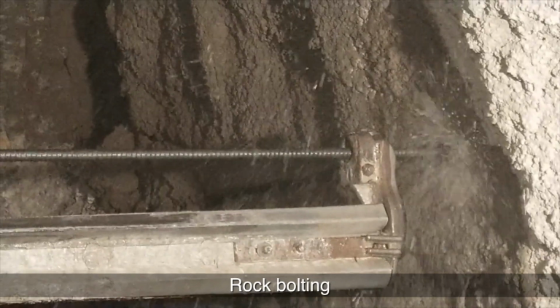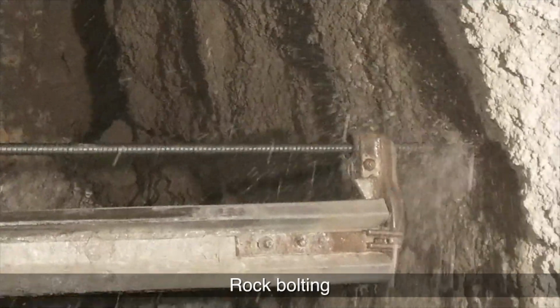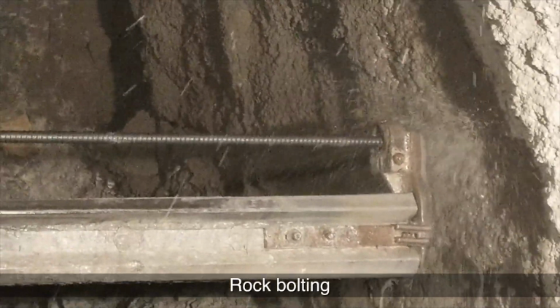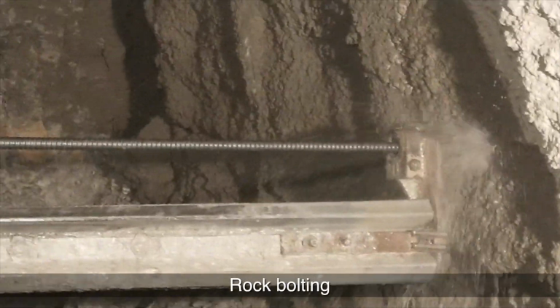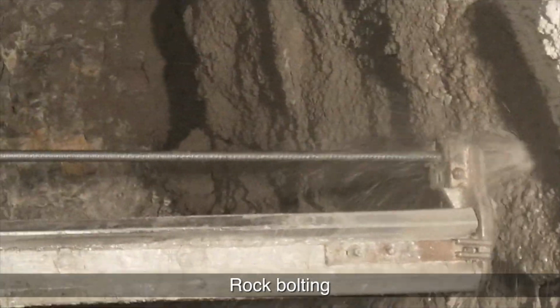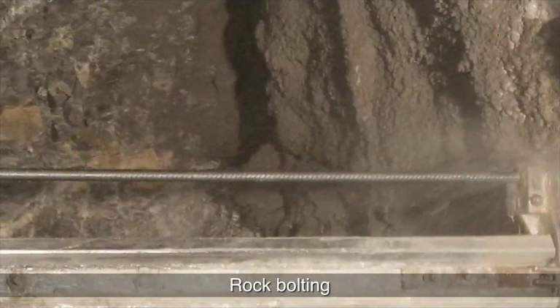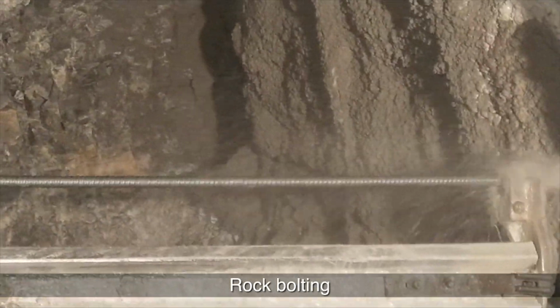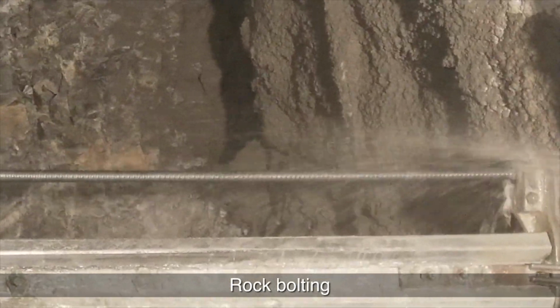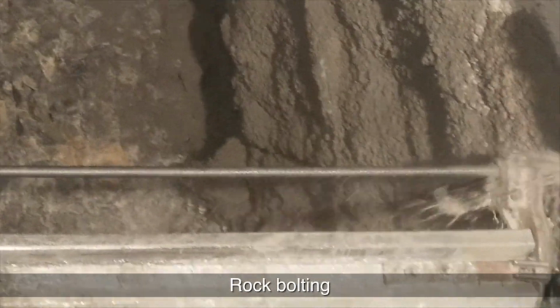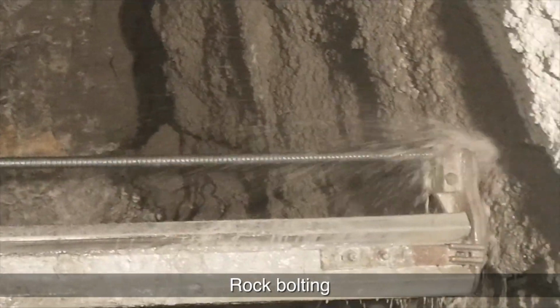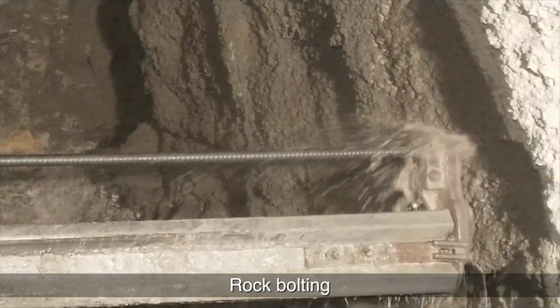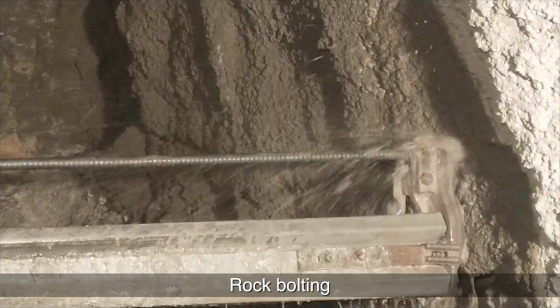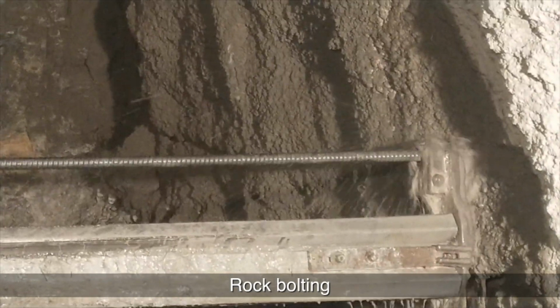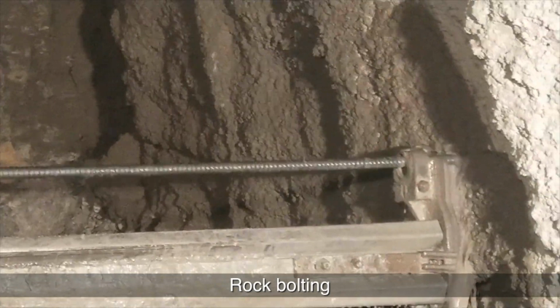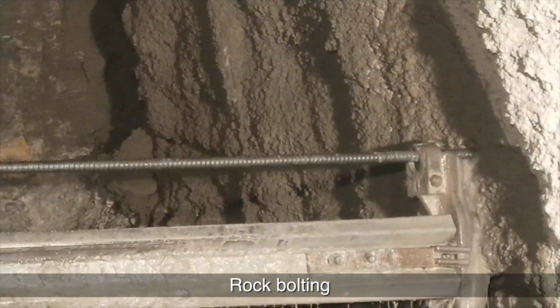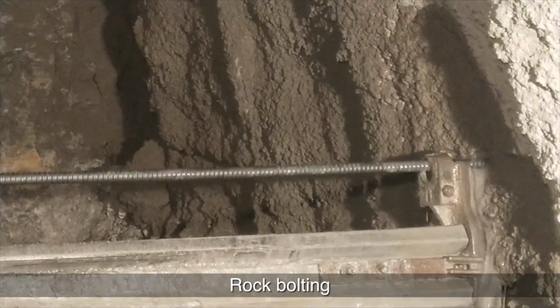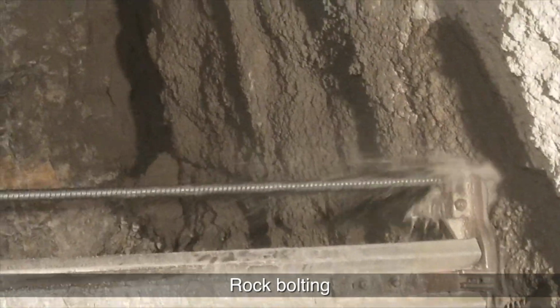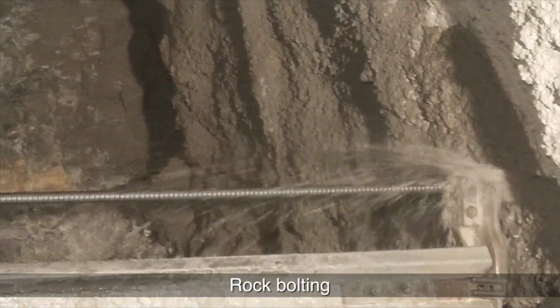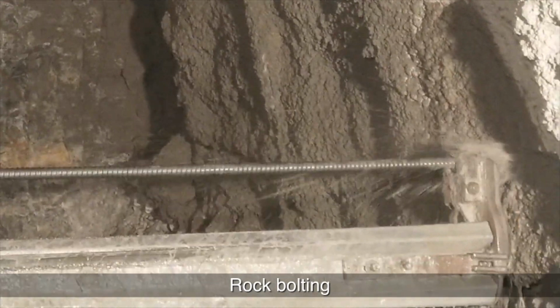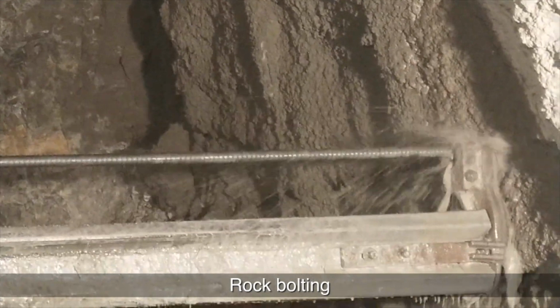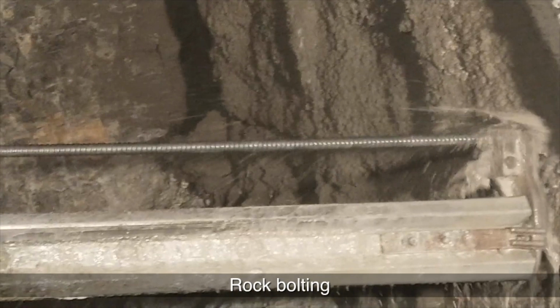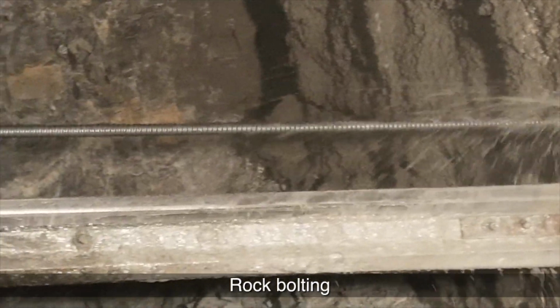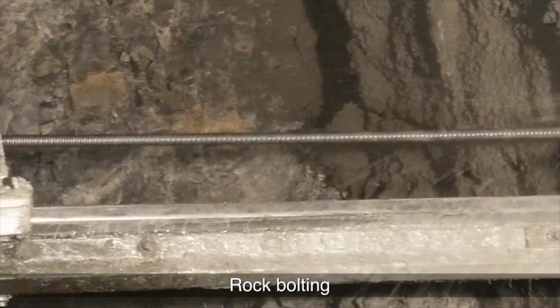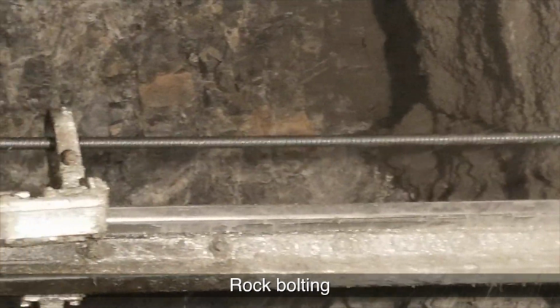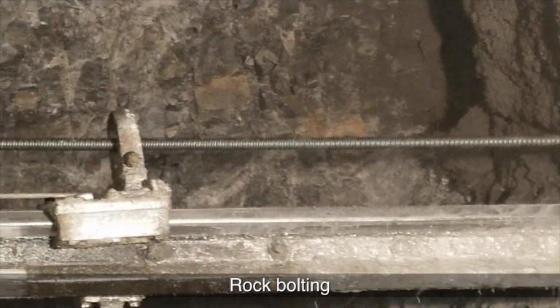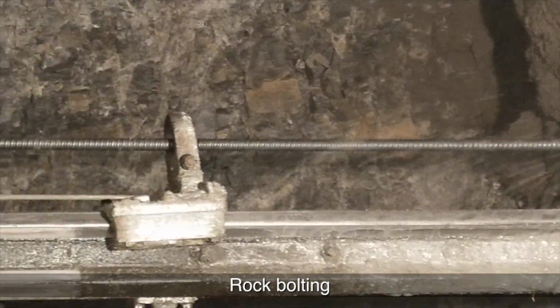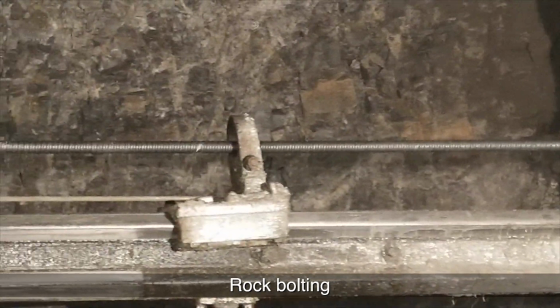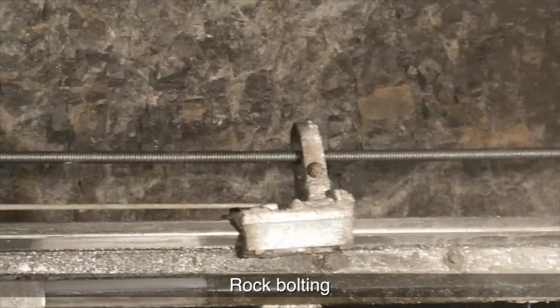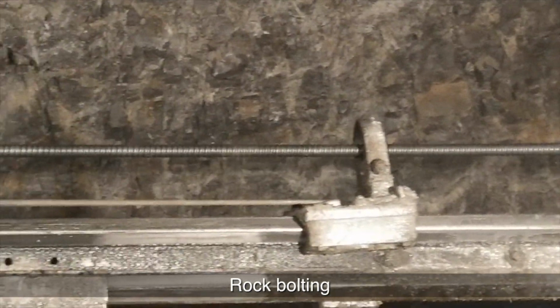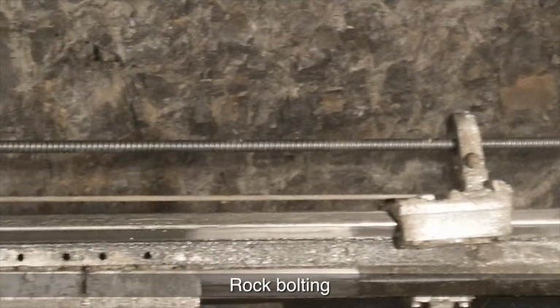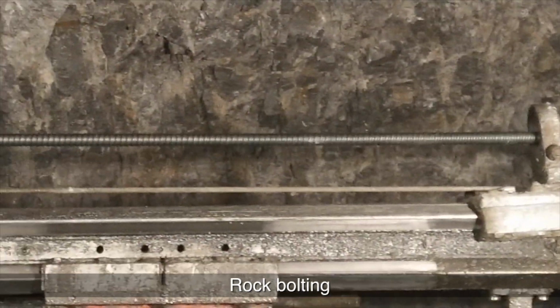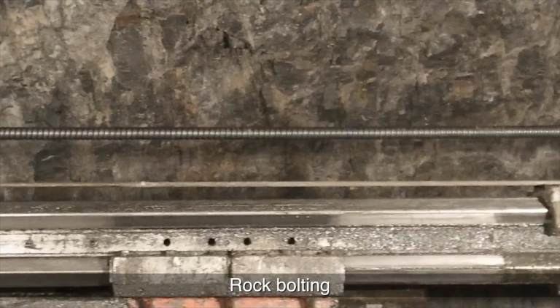Self-drilling anchor bolts are a combined system of rock bolt and drill rod. During drilling, the bolt rod and bit remain in the hole as a rock bolt, which is grouted through the hollow hole. Grouting is followed by torqueing of the rock bolt.